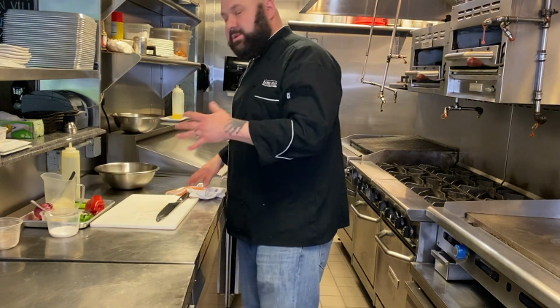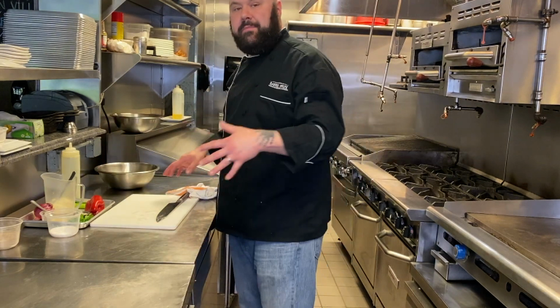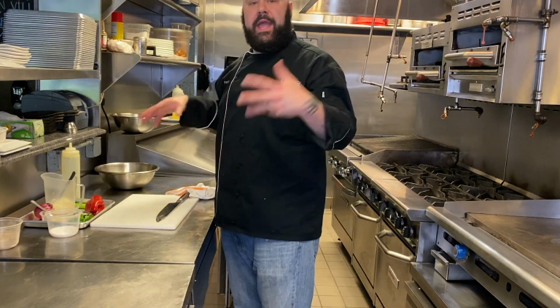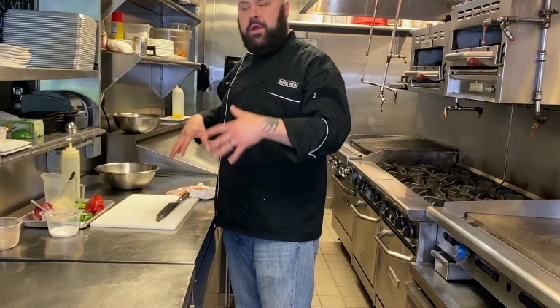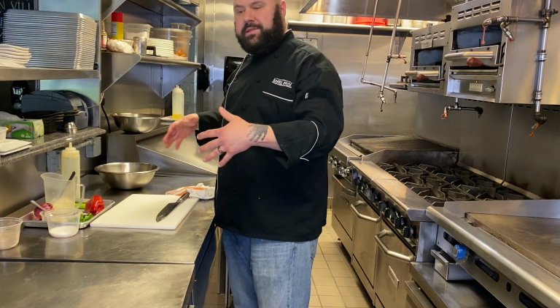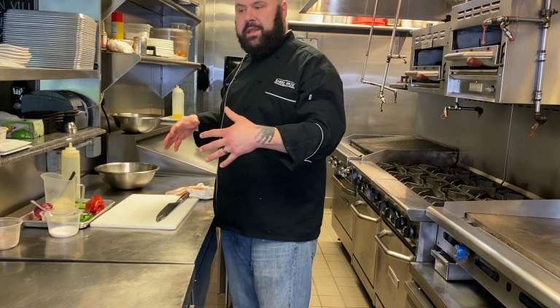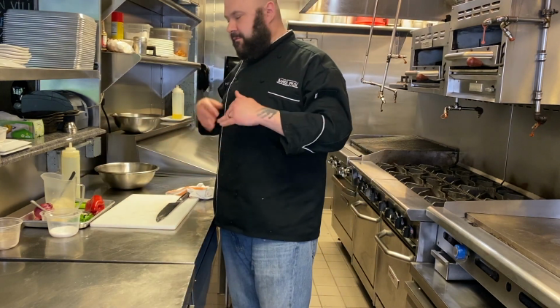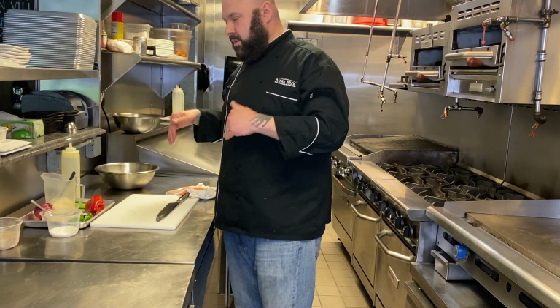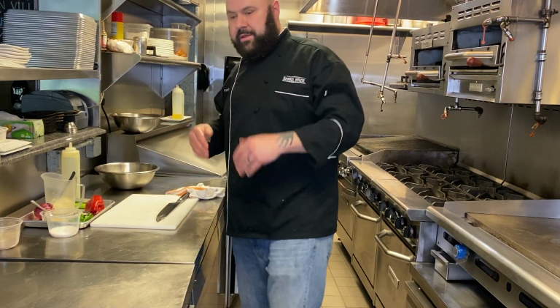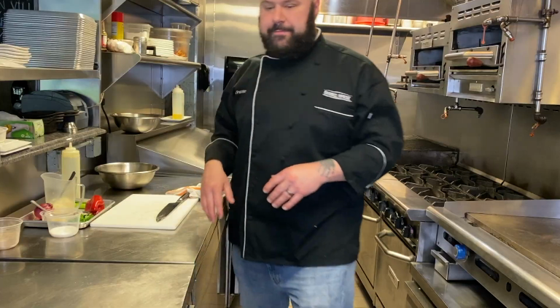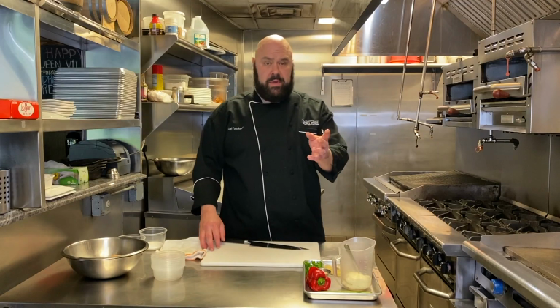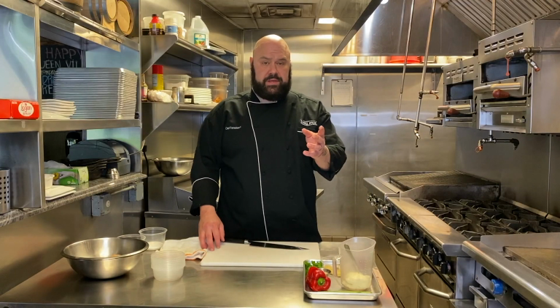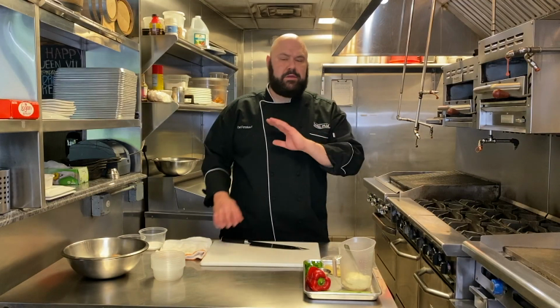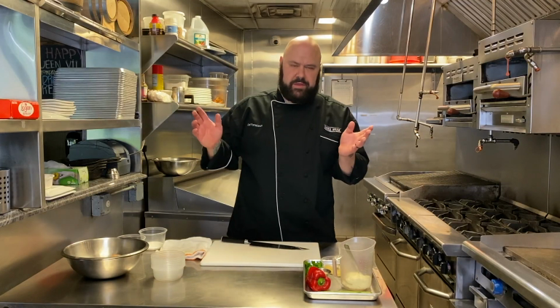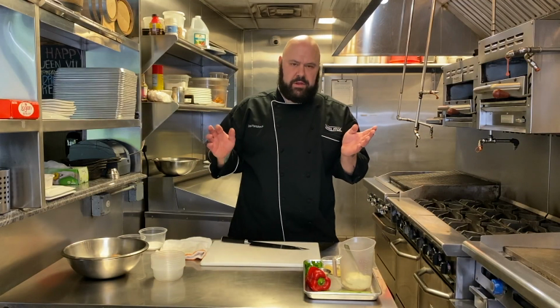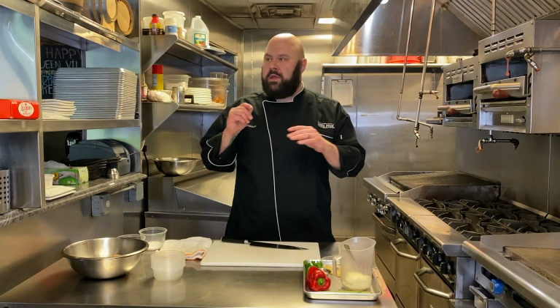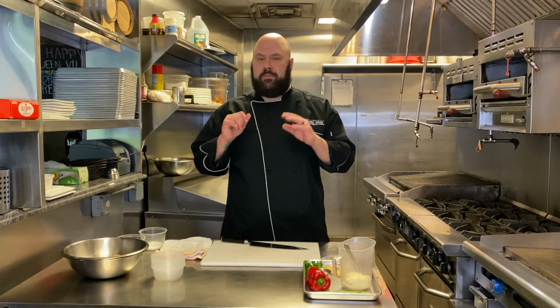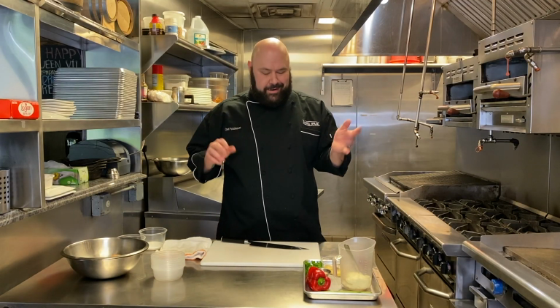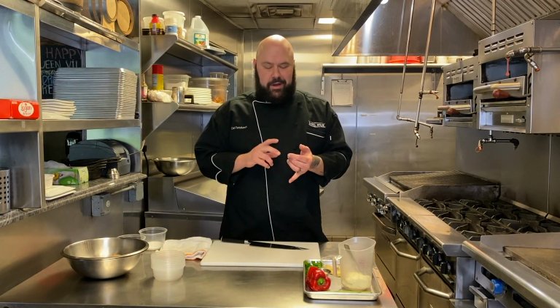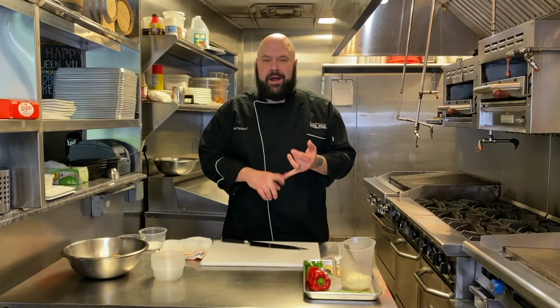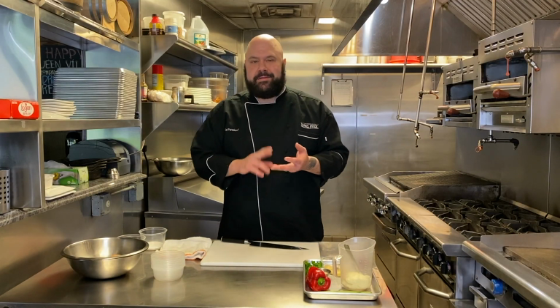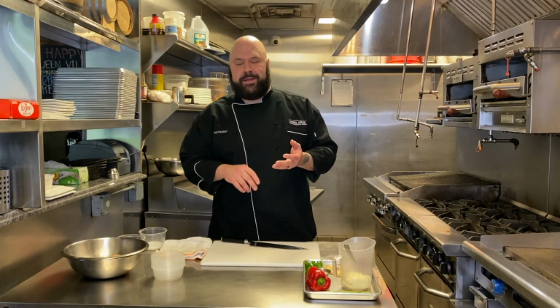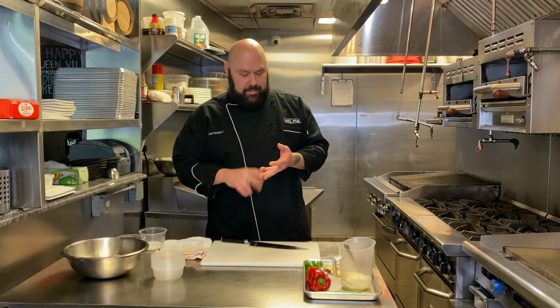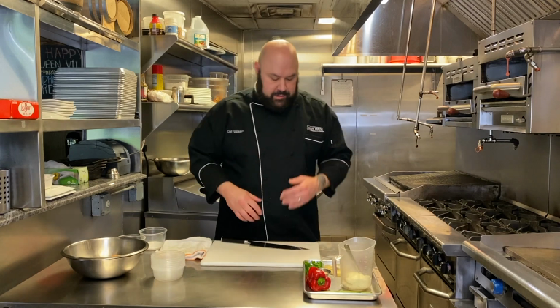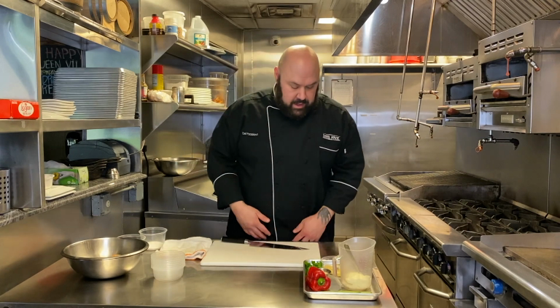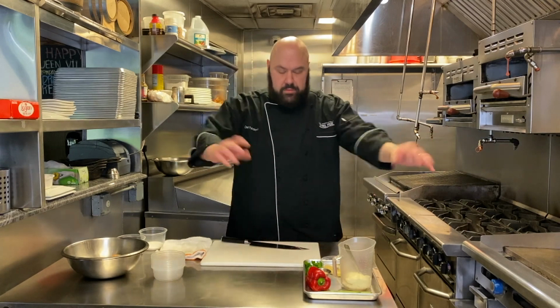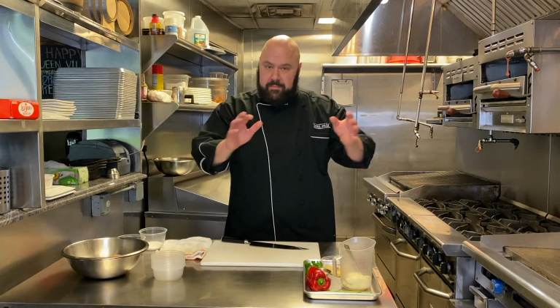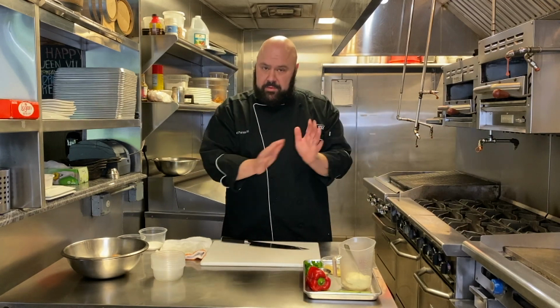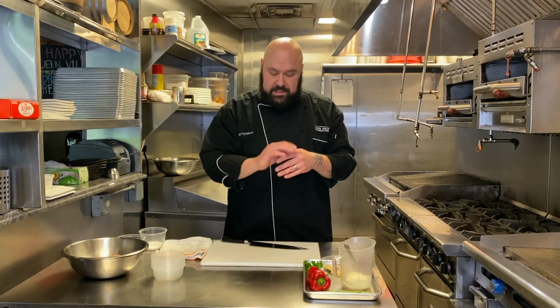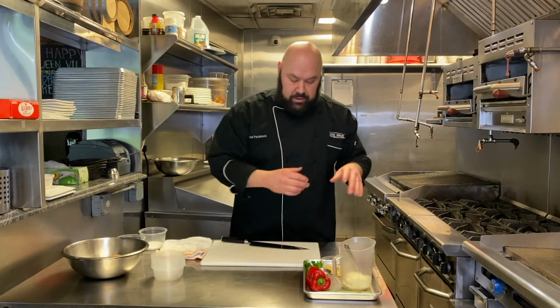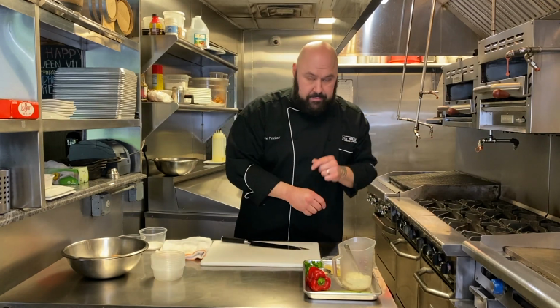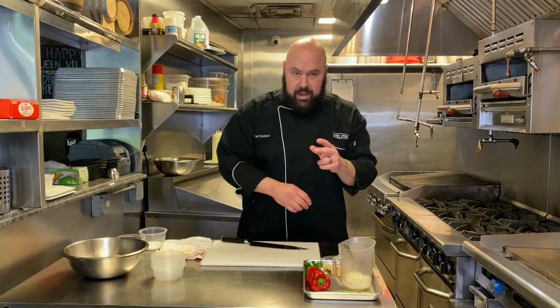Now we're just going to set up and cut up the rest of the ingredients for the potato salad. When you're making your potato salad, you can put anything you want into it. Your standard ingredients are onion, celery, and peppers. I'm going to keep mine simple and just follow that approach.